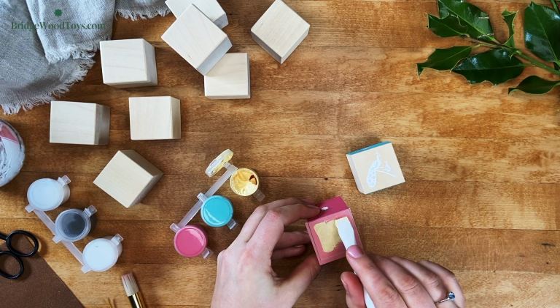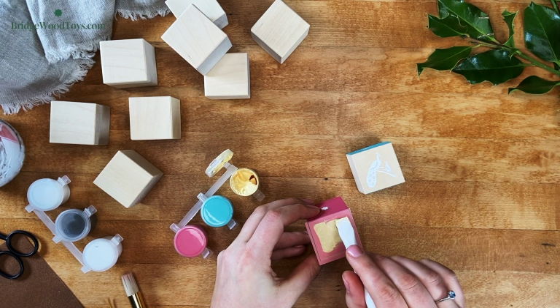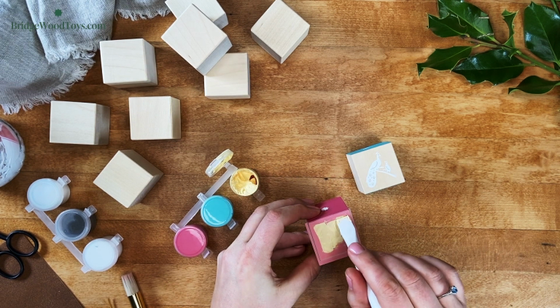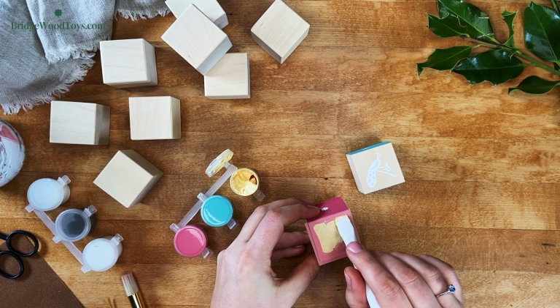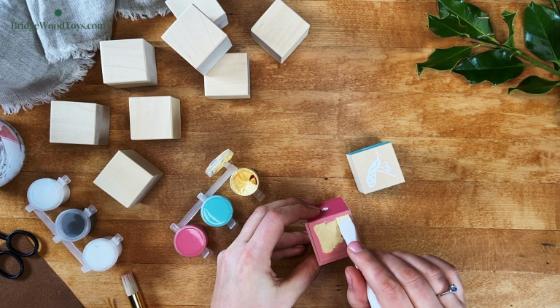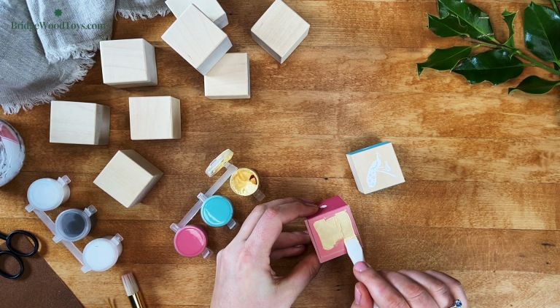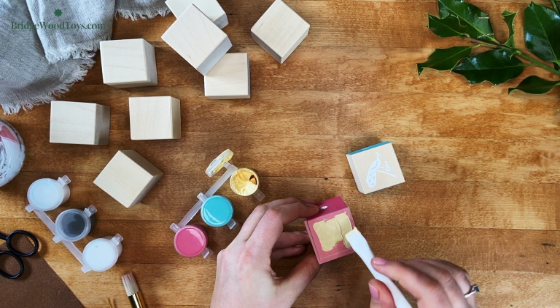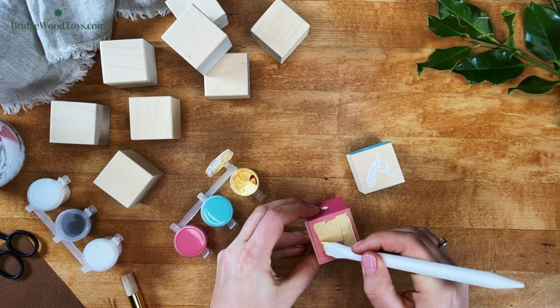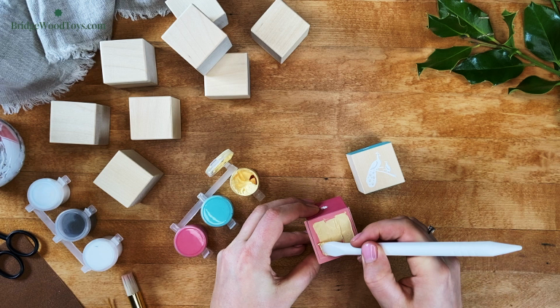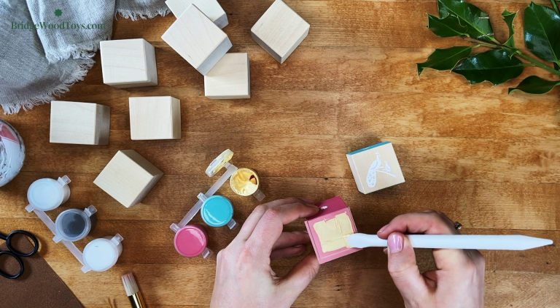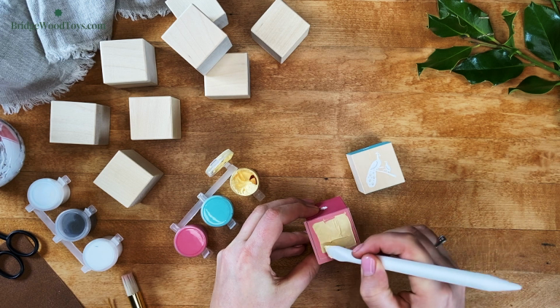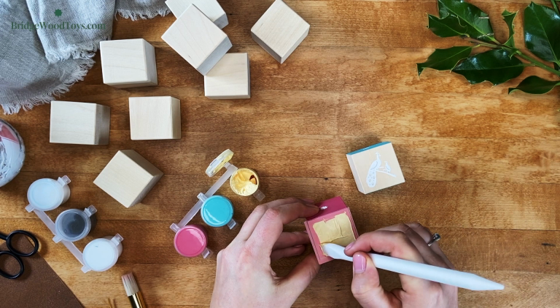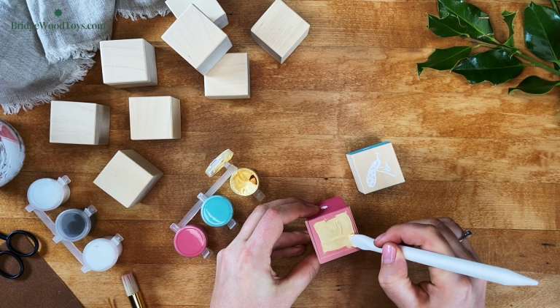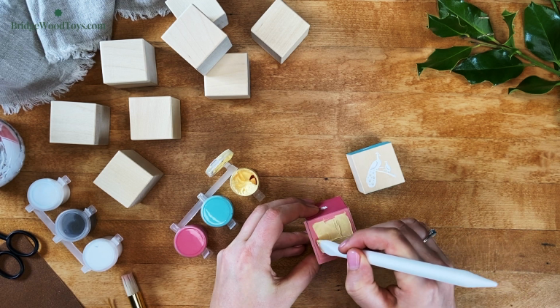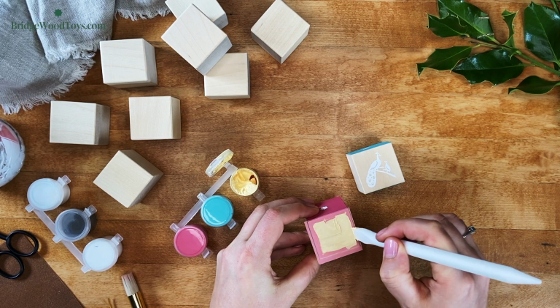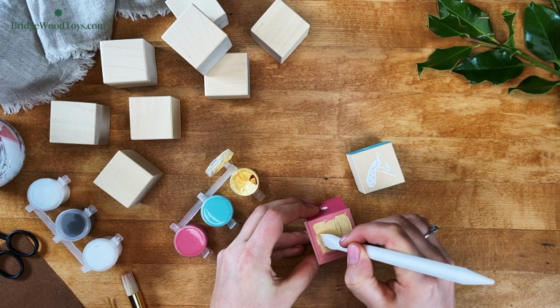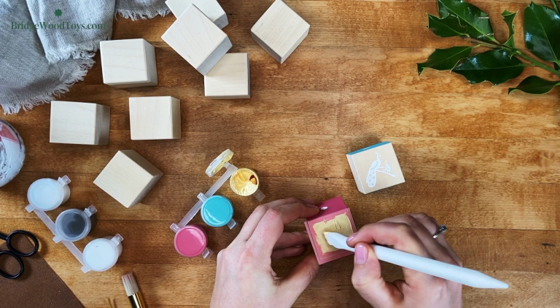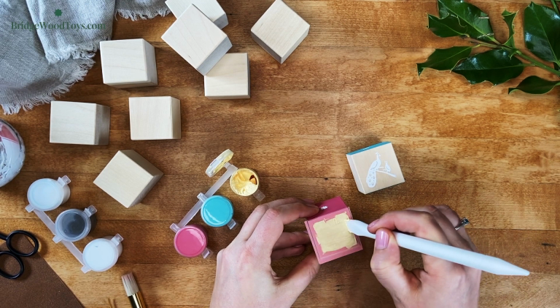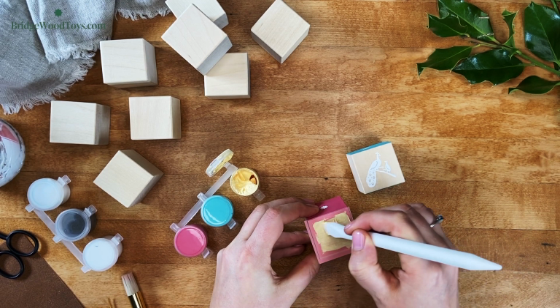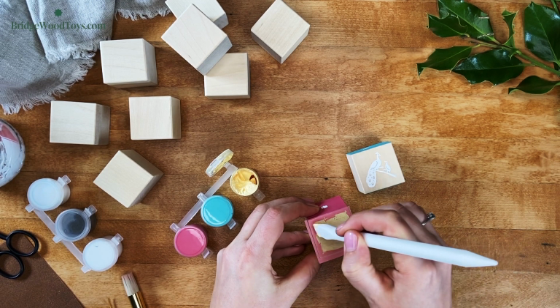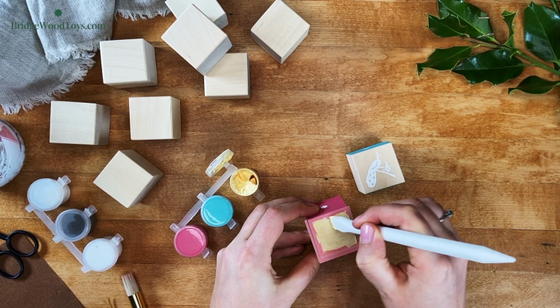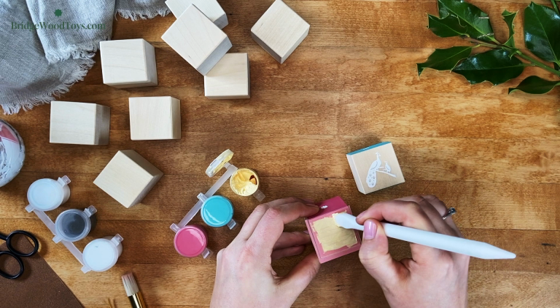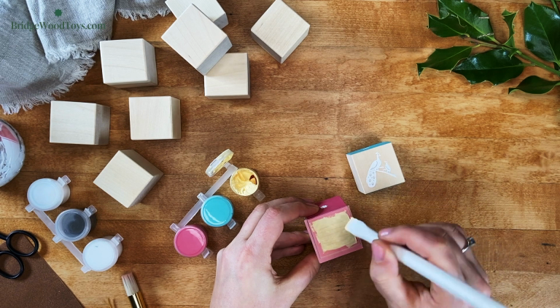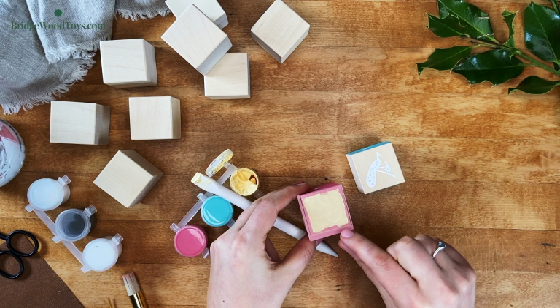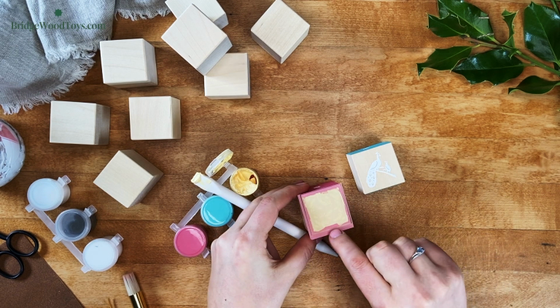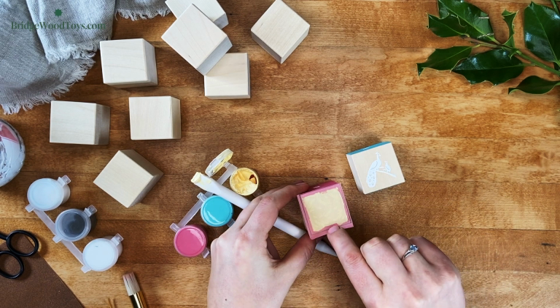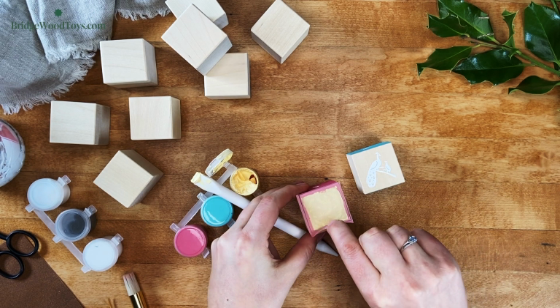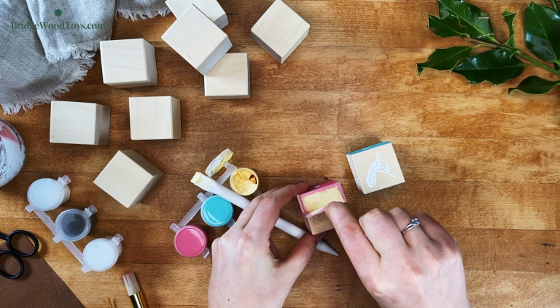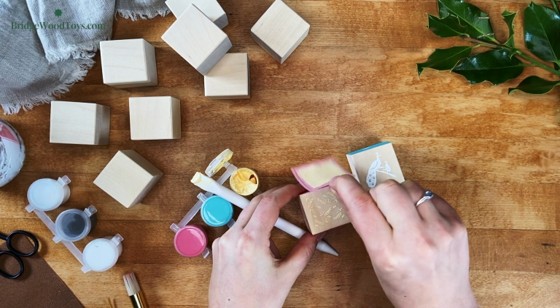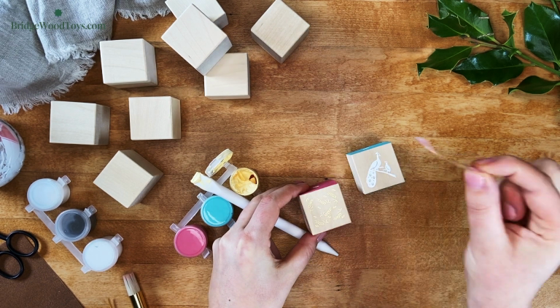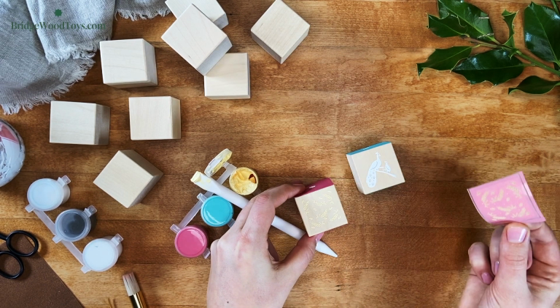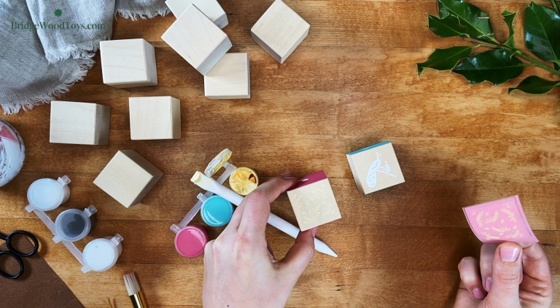Lightly dip the squeegee into the paint color of your choice and gently scrape the stencil until the paint is smooth and even. Make sure every gap is filled. Remove to reveal your perfect image.